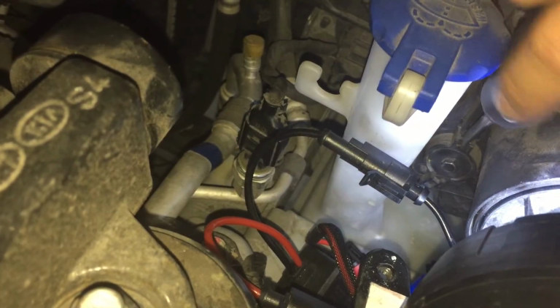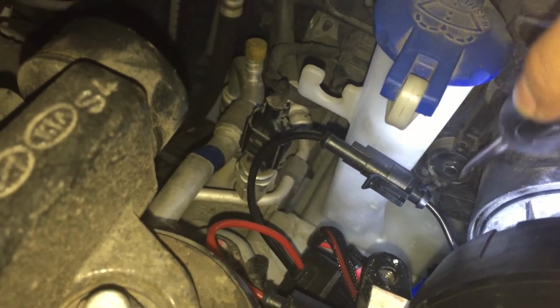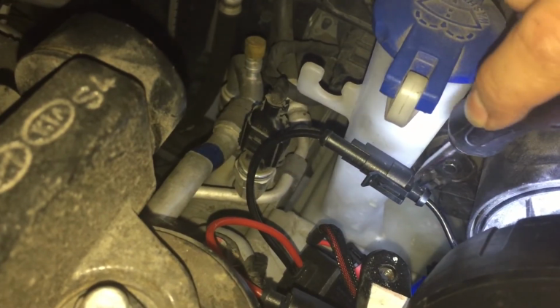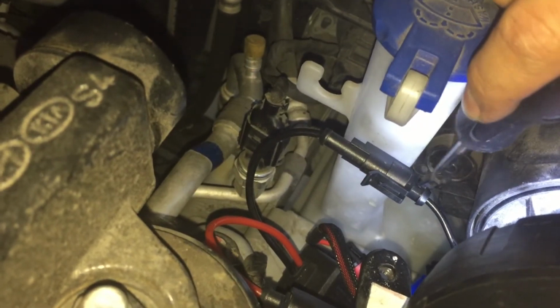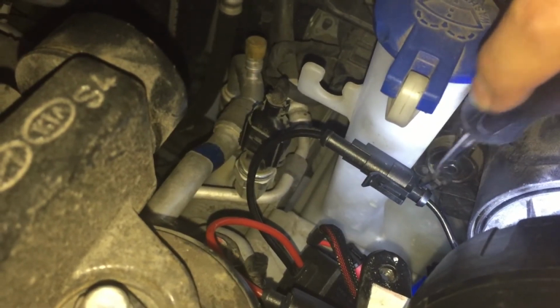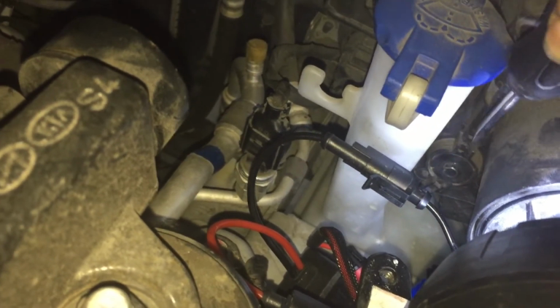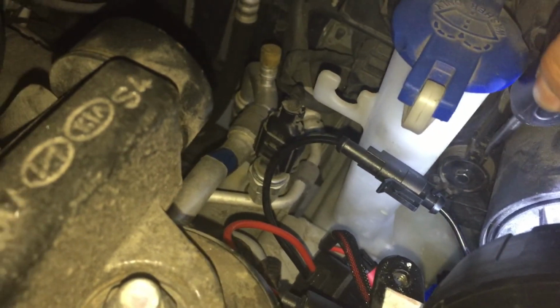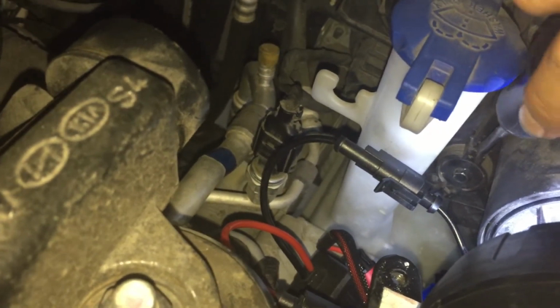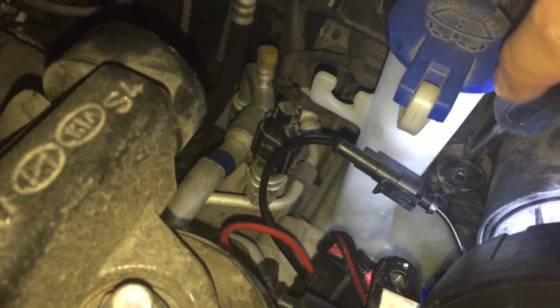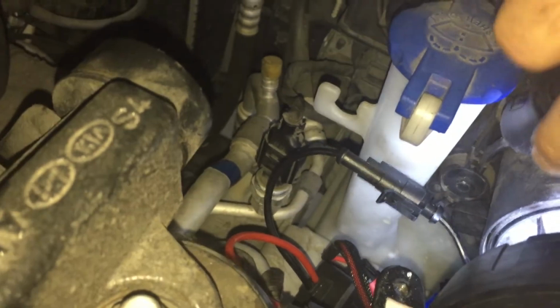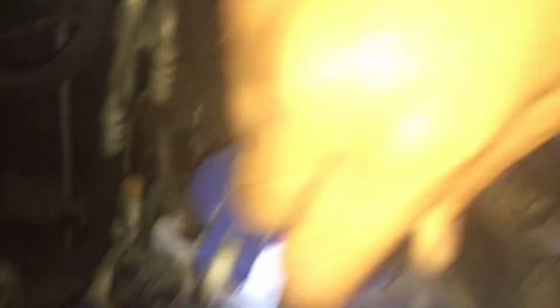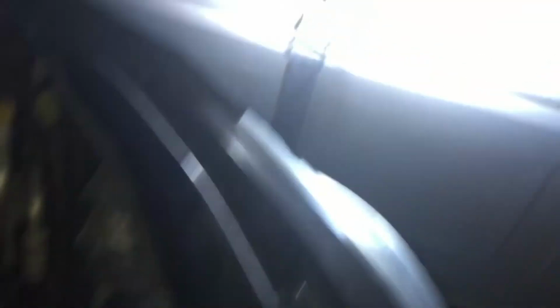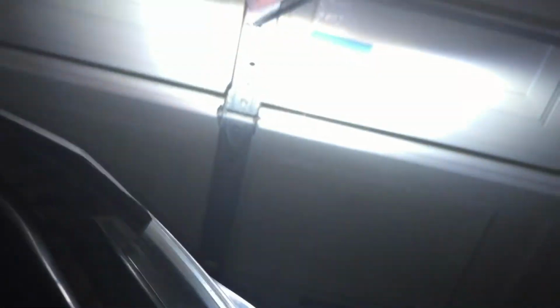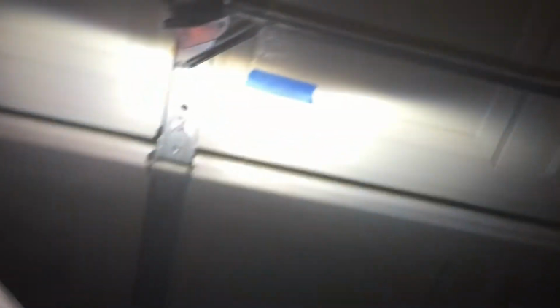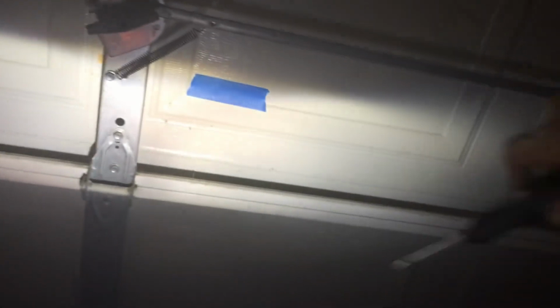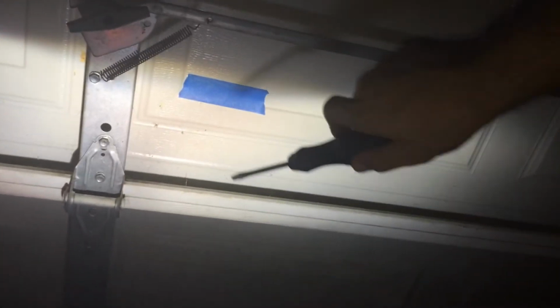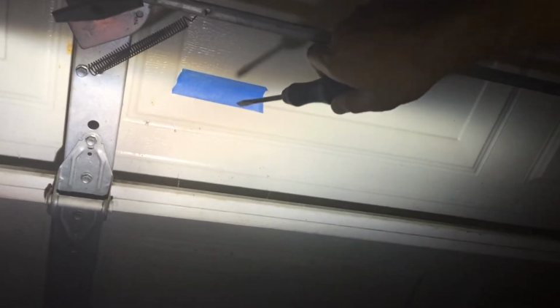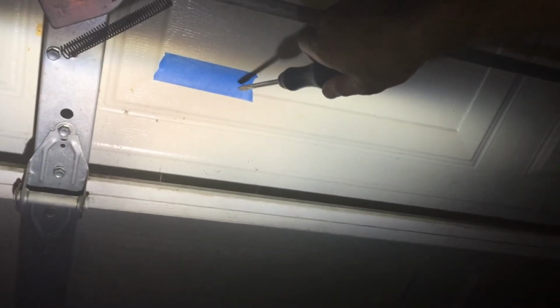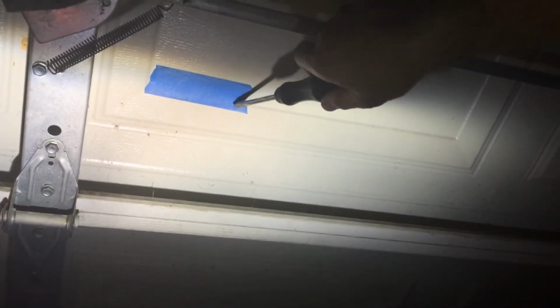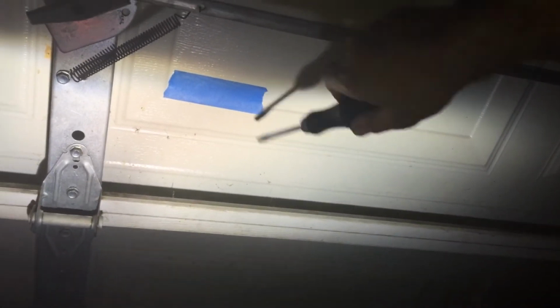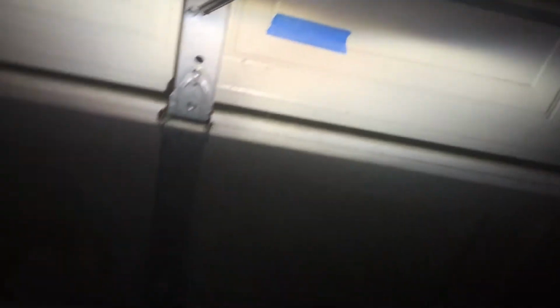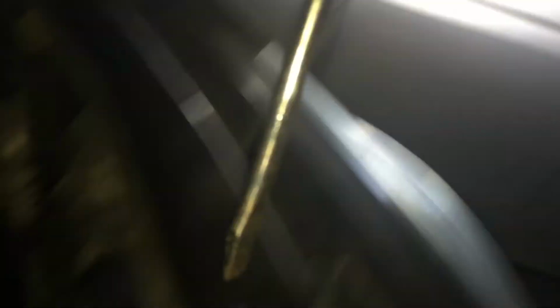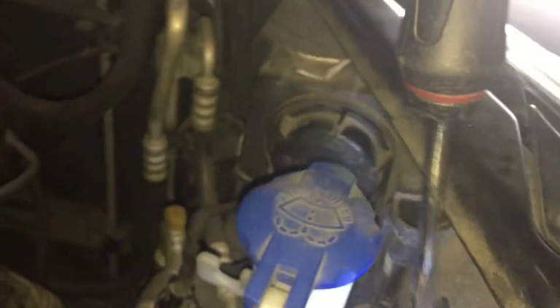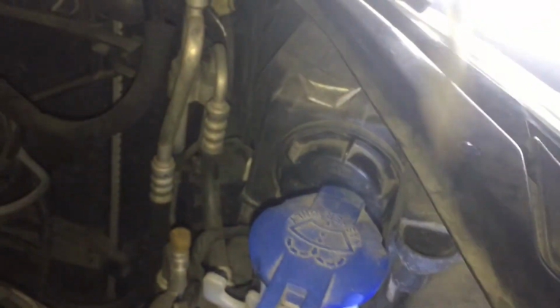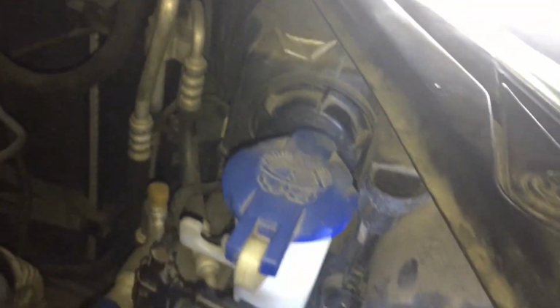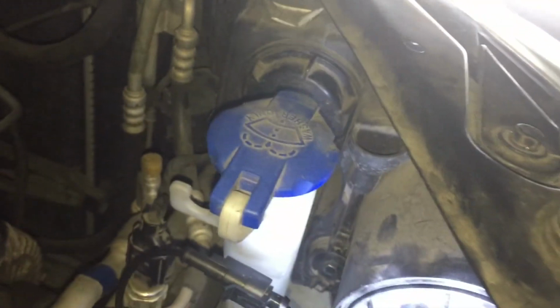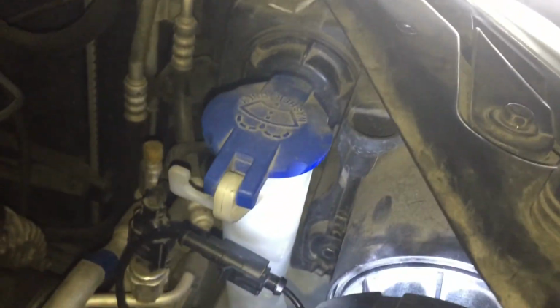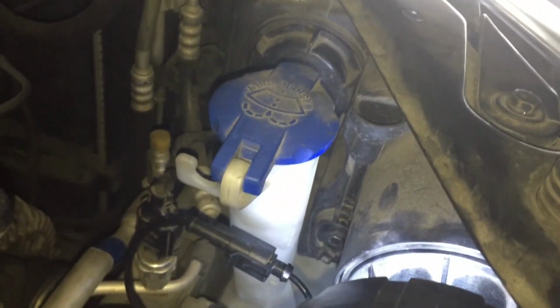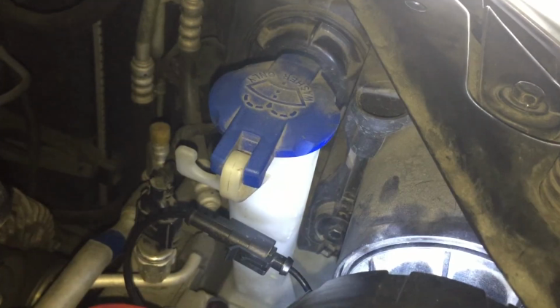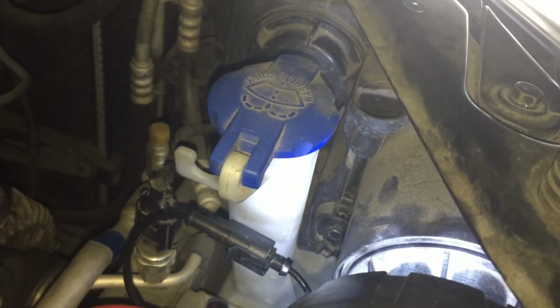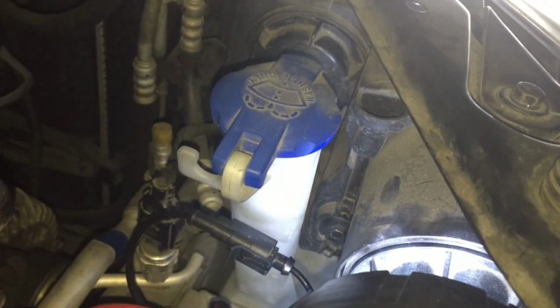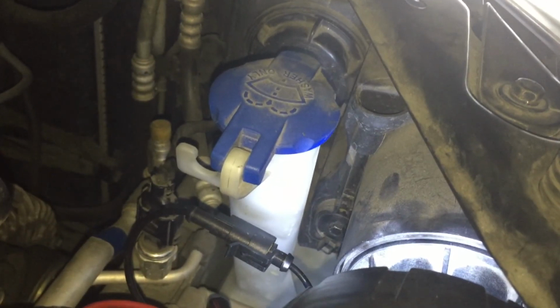If your screwdriver goes right, your eight millimeter socket here would be going left. You'll see I've got this — and that's really the only way to do it that I know of.